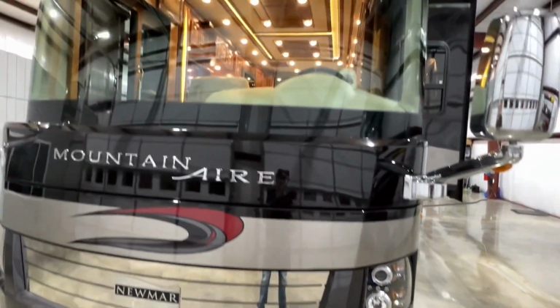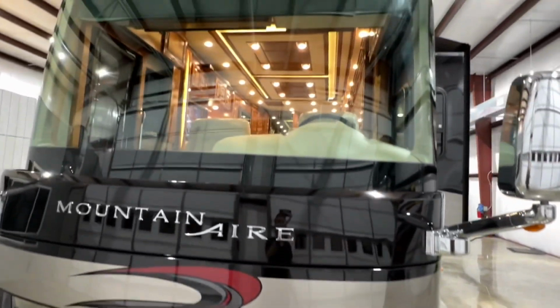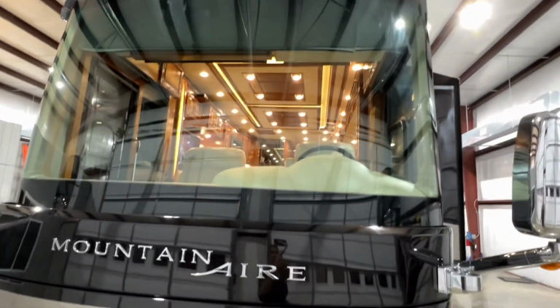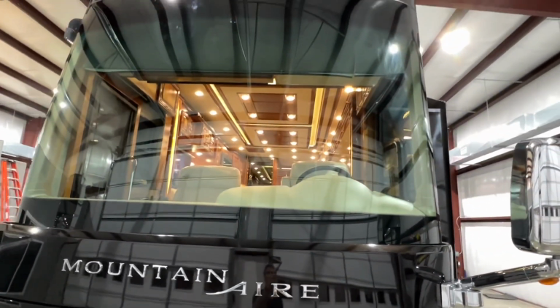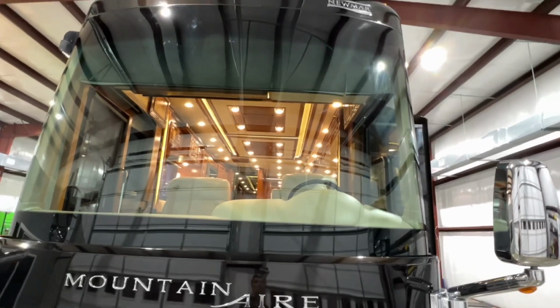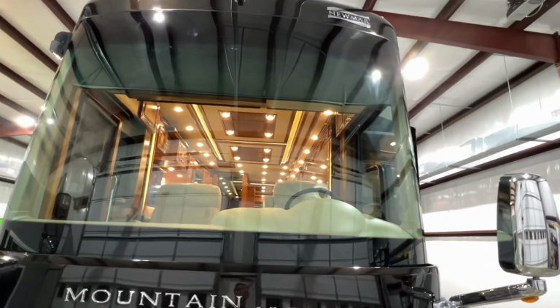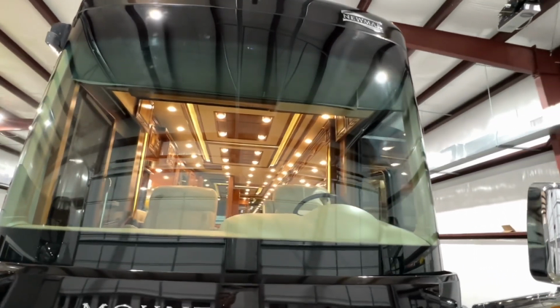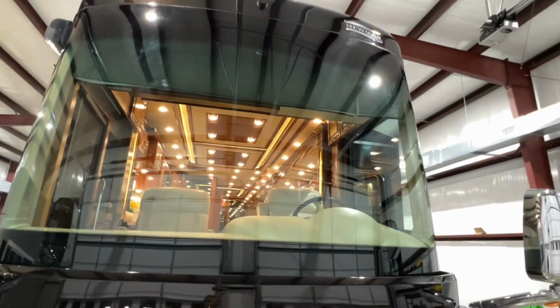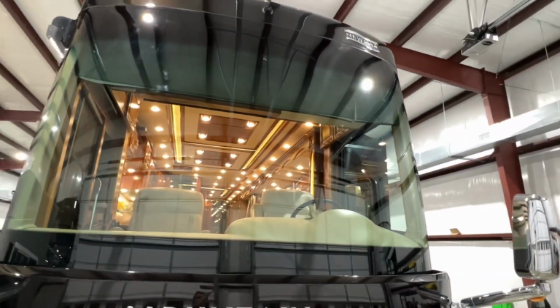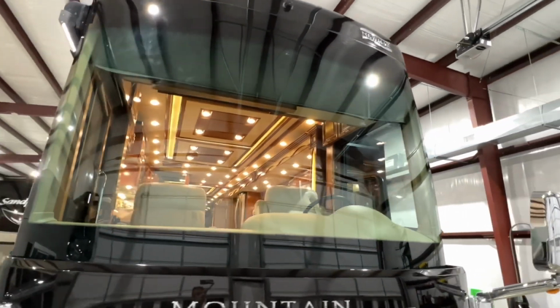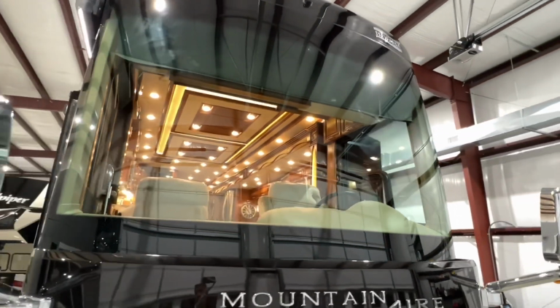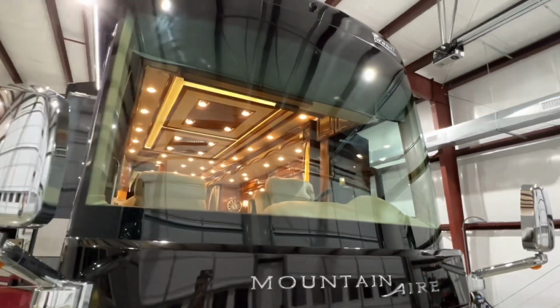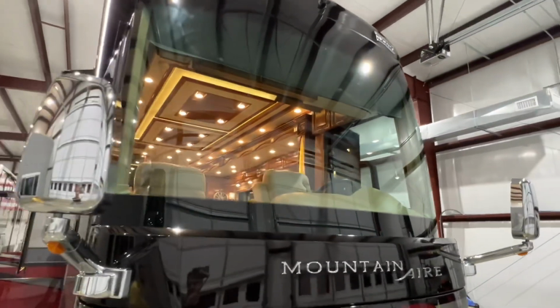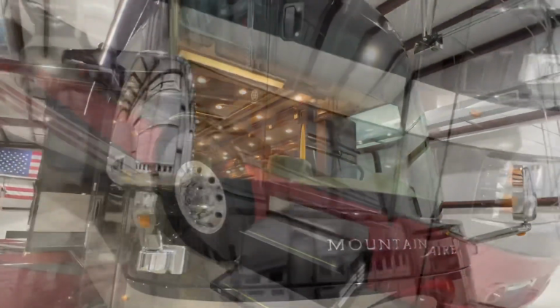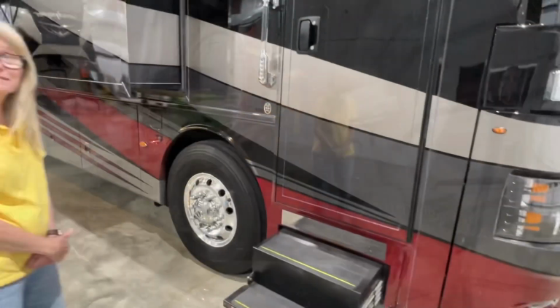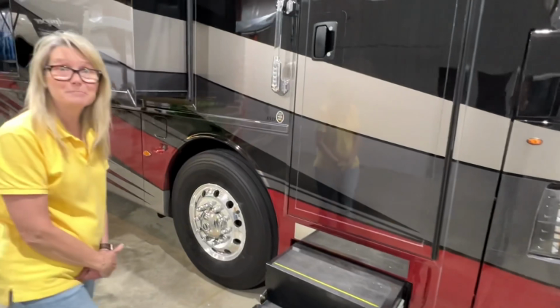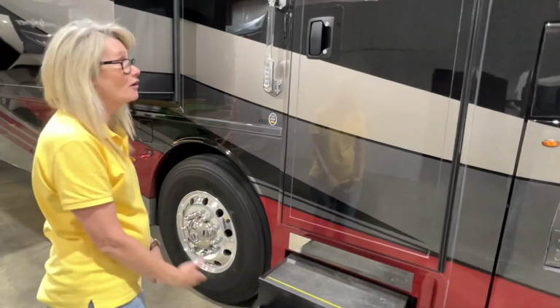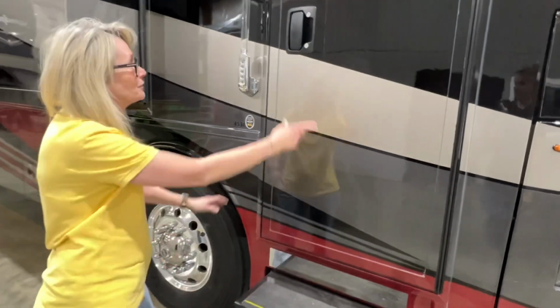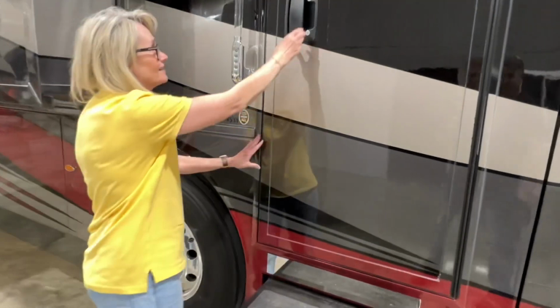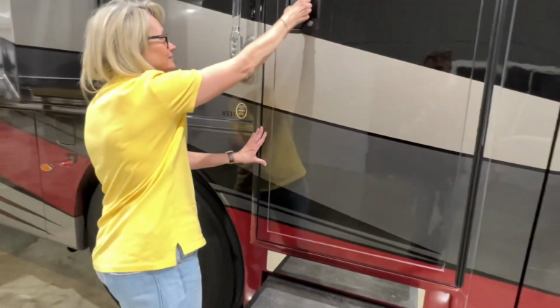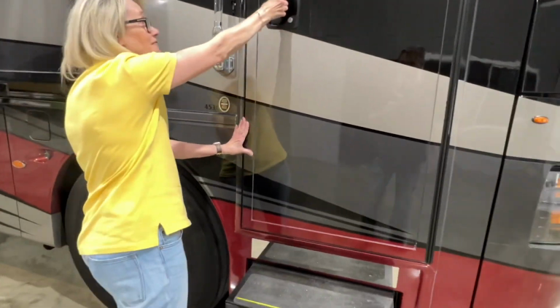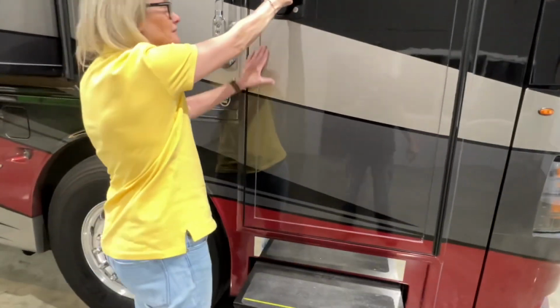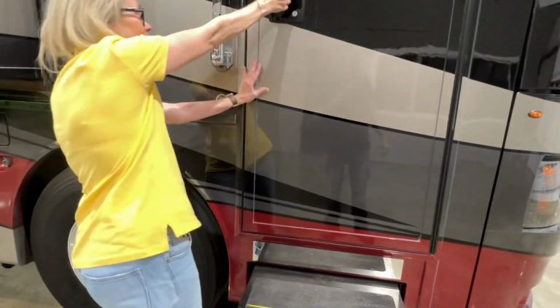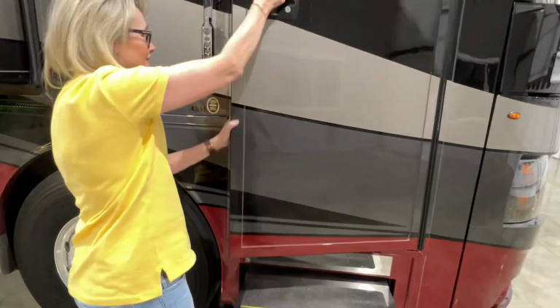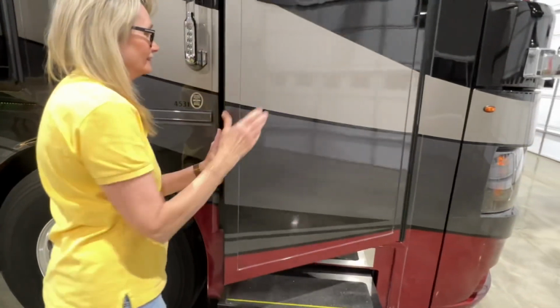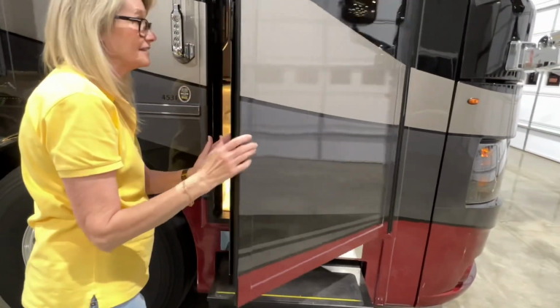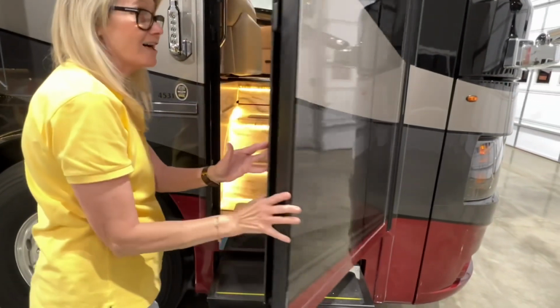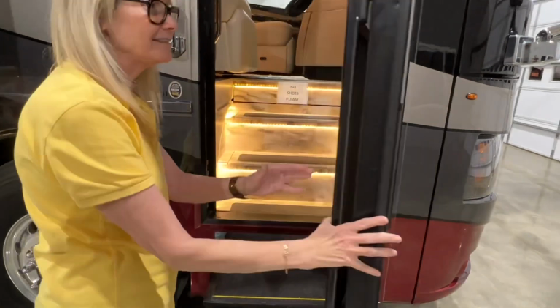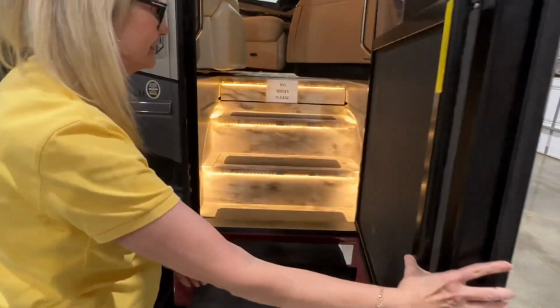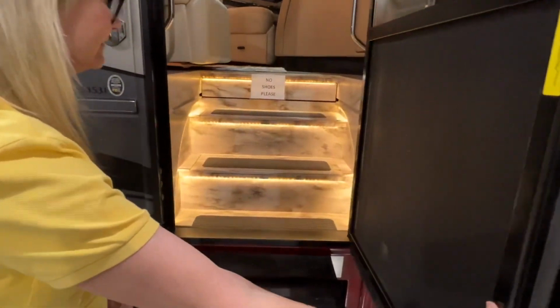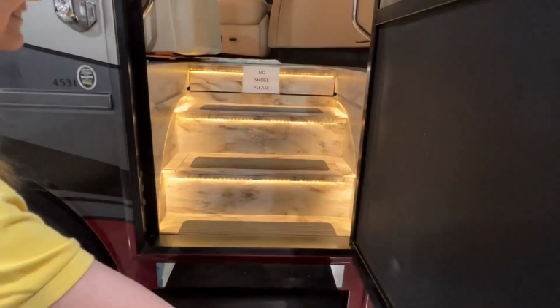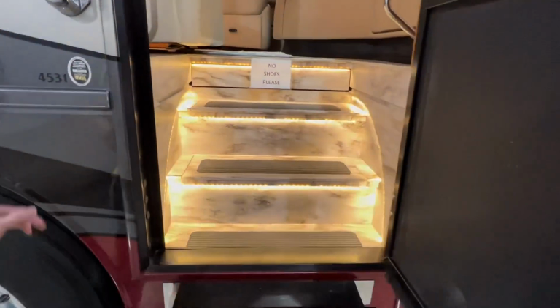The windshield is nice and clear of any flaws or pecs. This is the best part — we're going inside. Look at these lights, isn't that pretty? What a way to come through the entry!